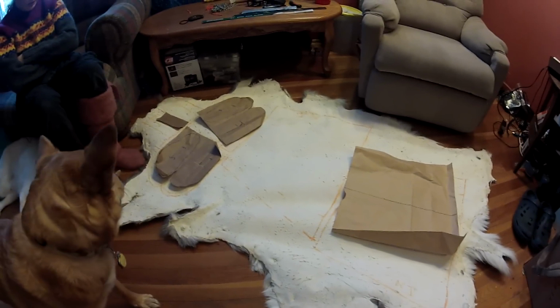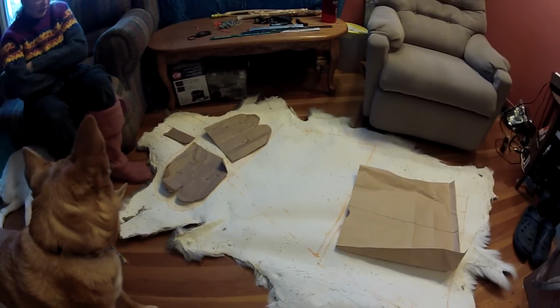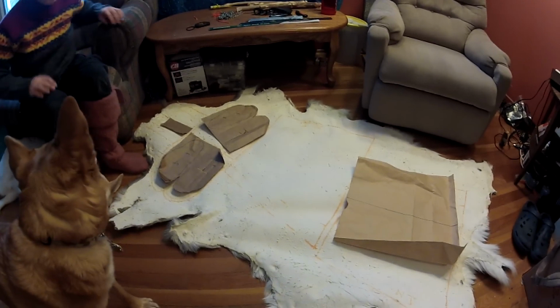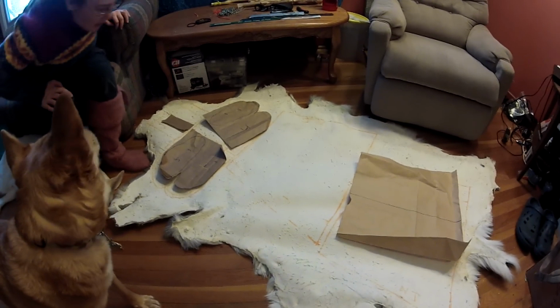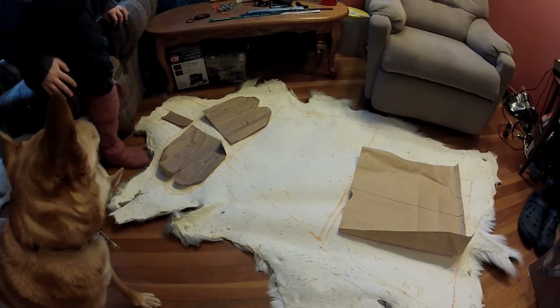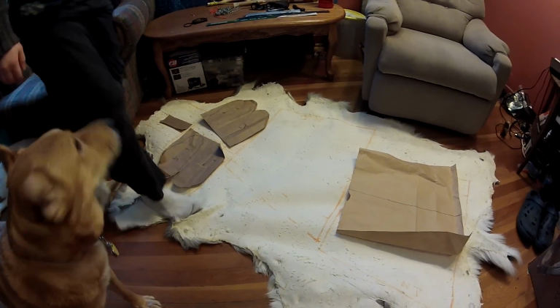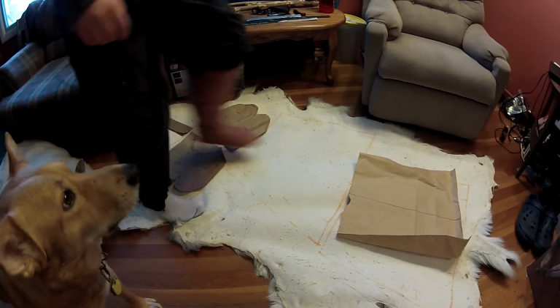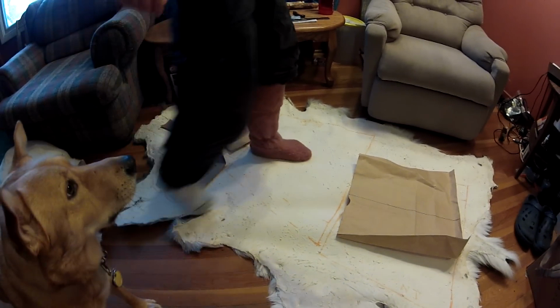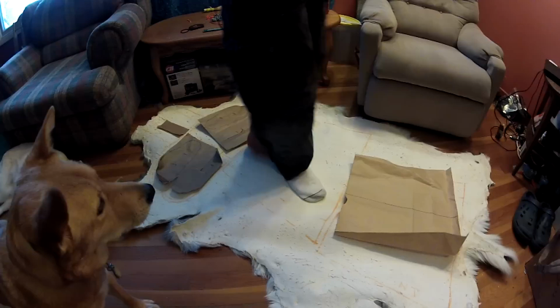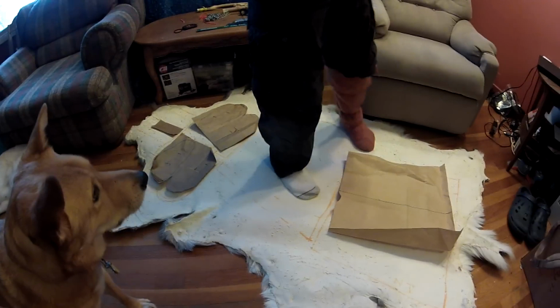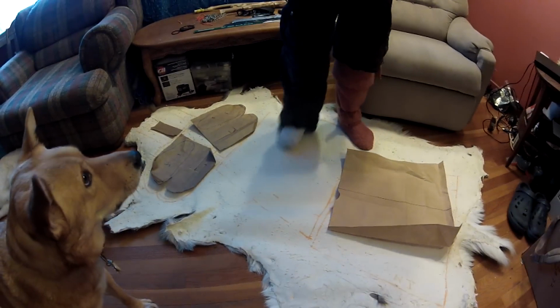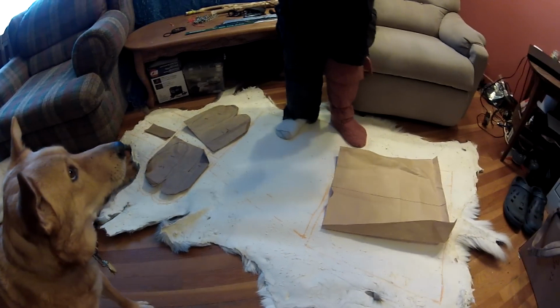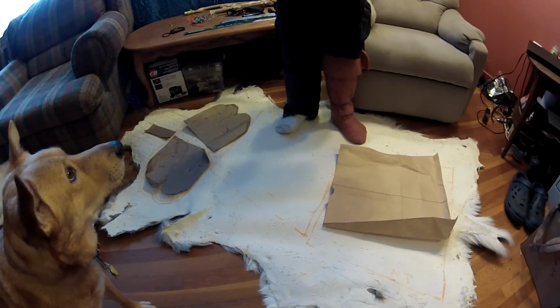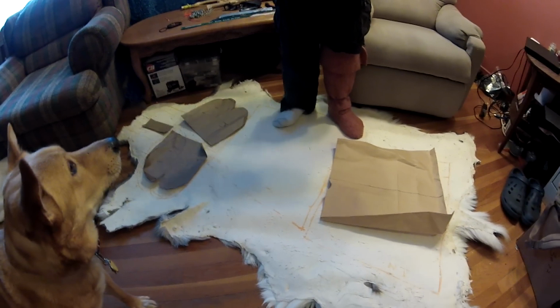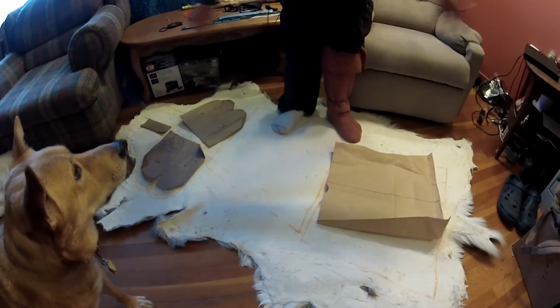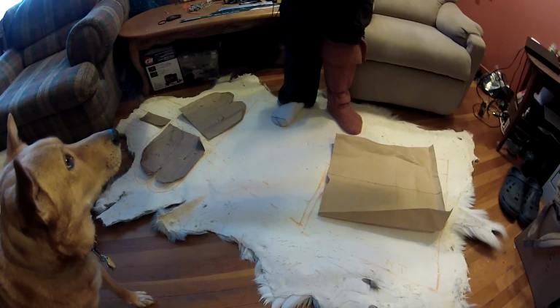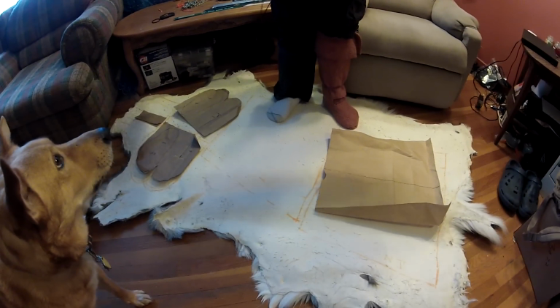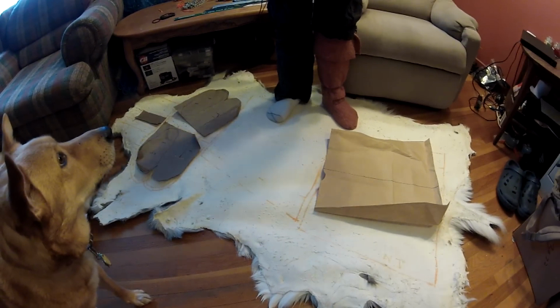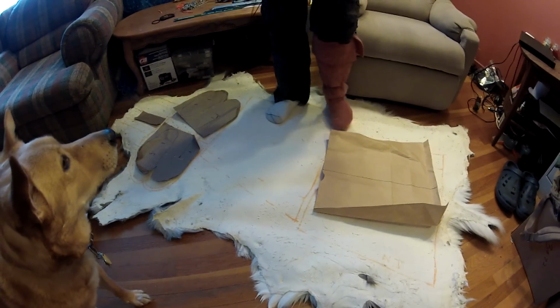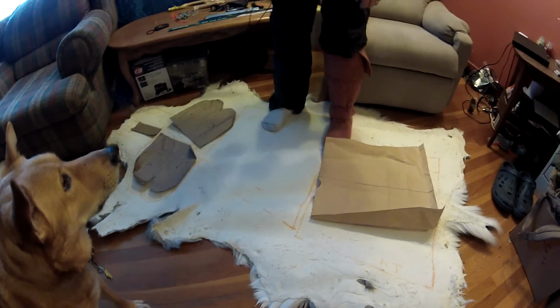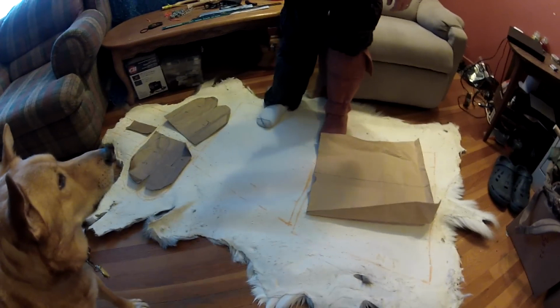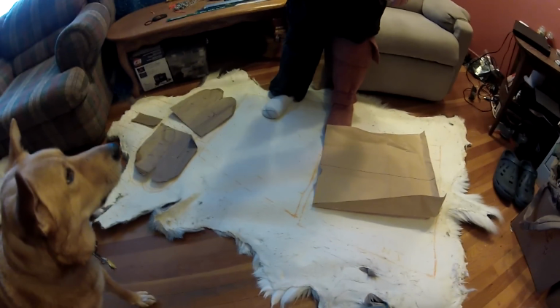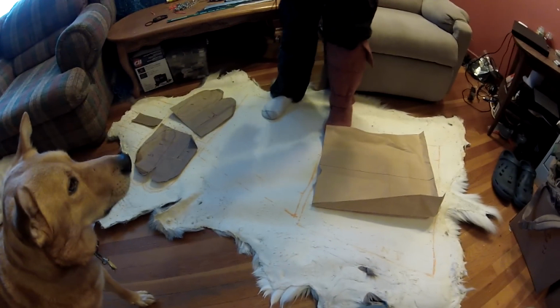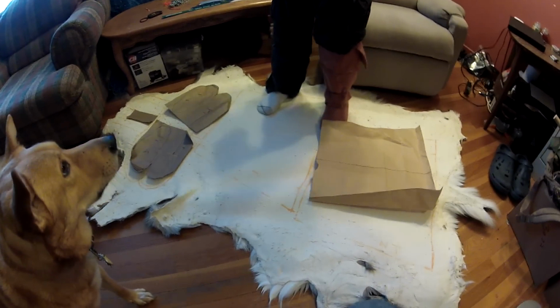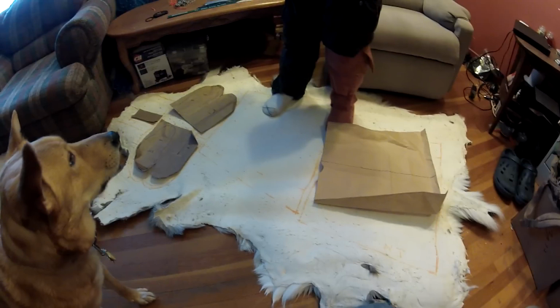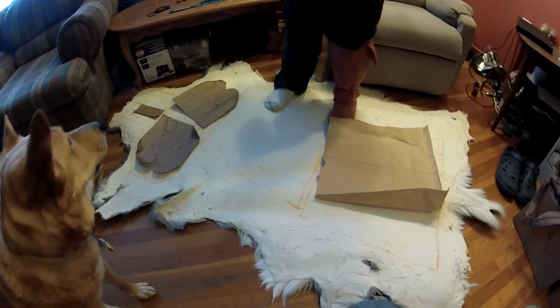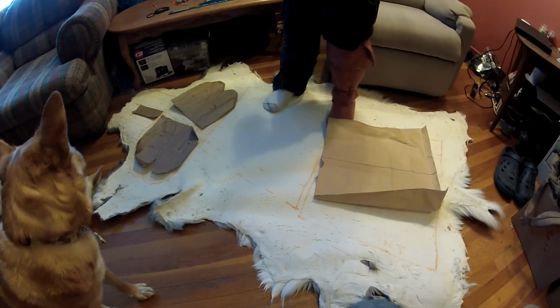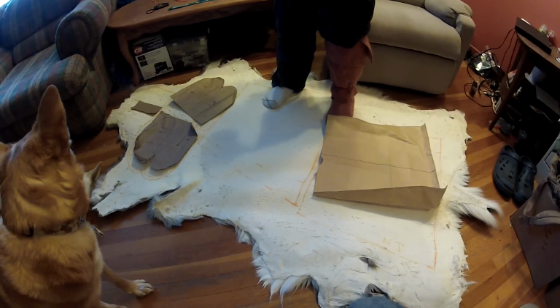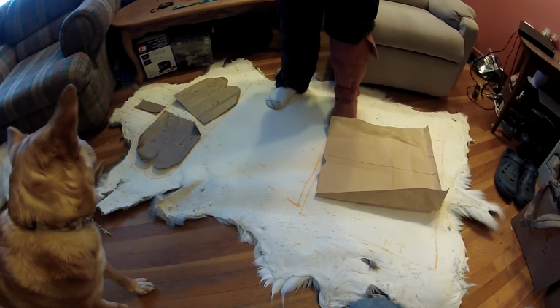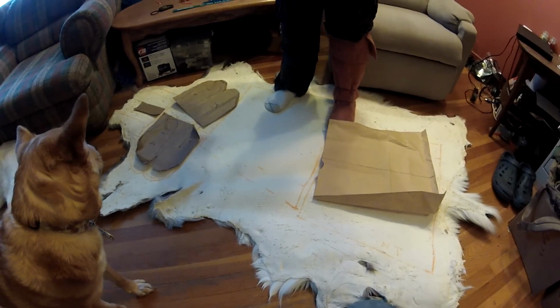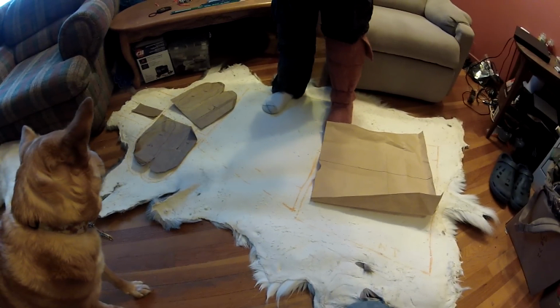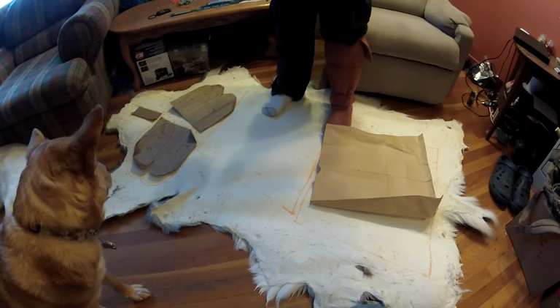I'm planning on turning one pretty decently sized — at least in my opinion — deer hide into one pair of amateur moccasins based on a pattern I found on the internet.